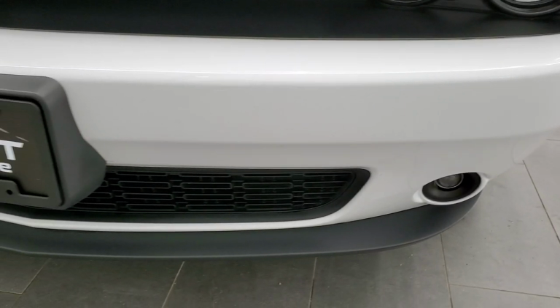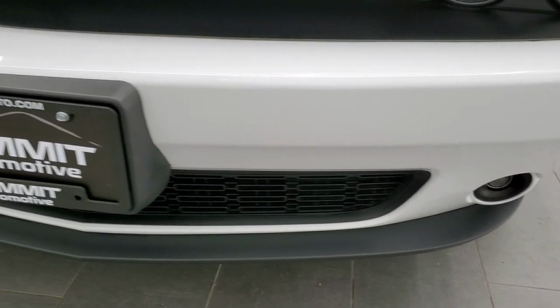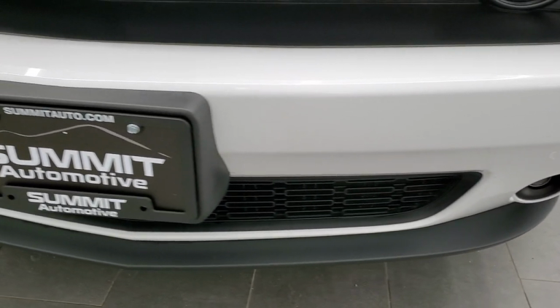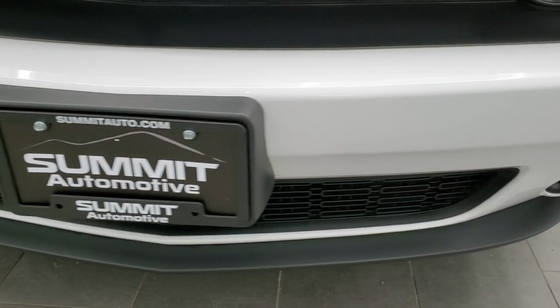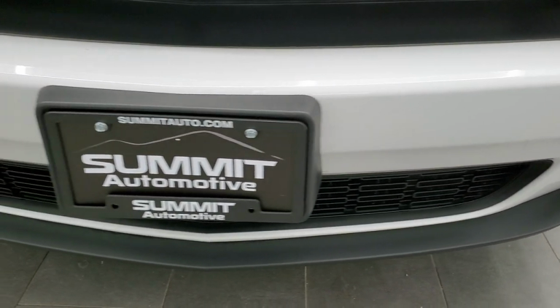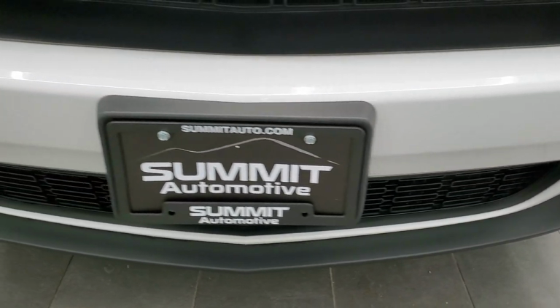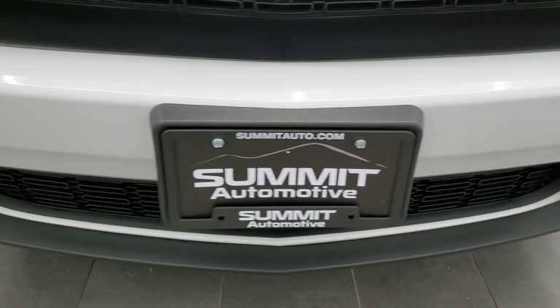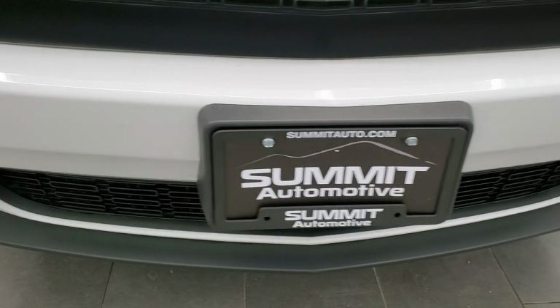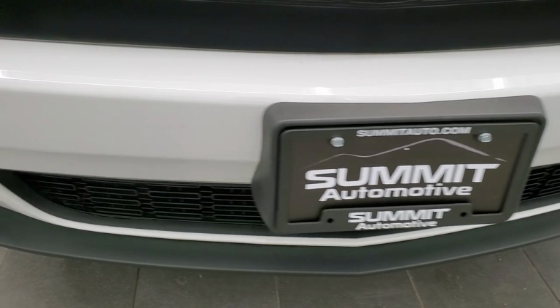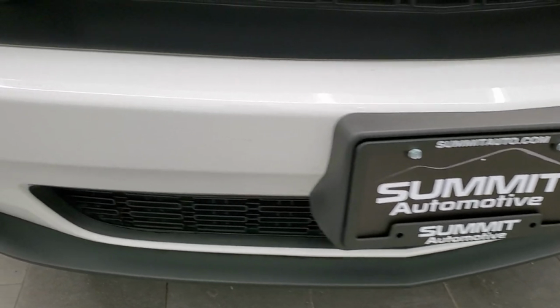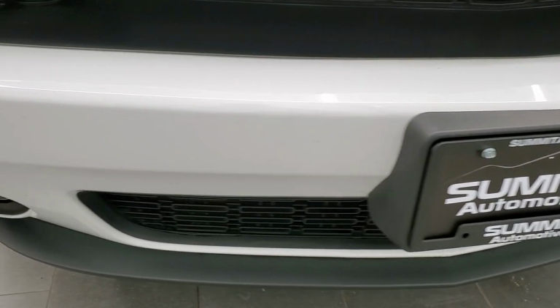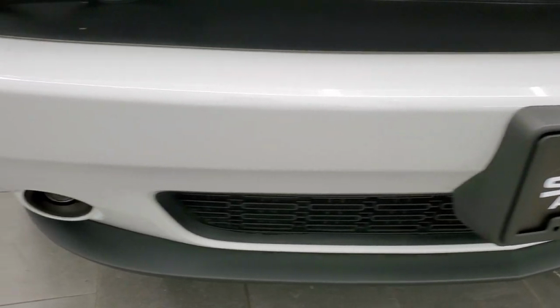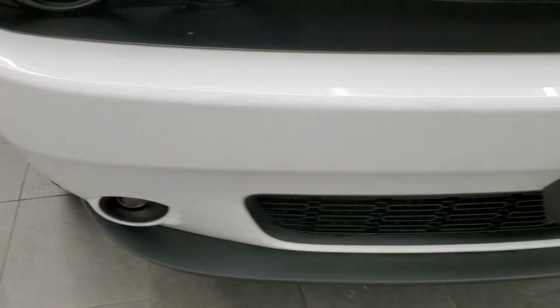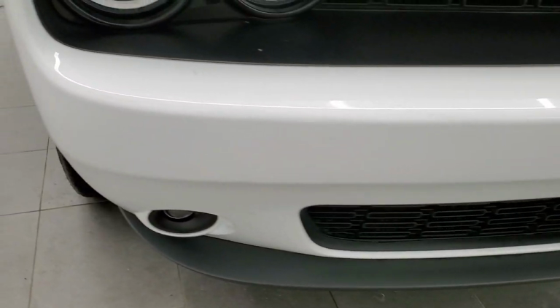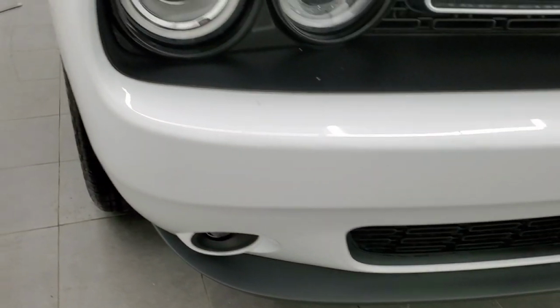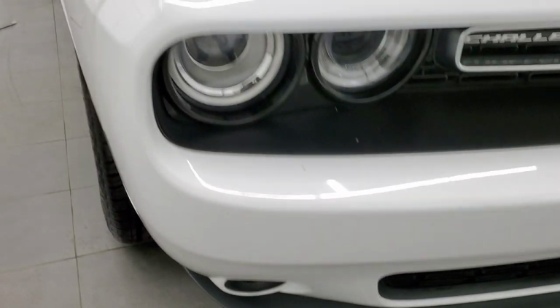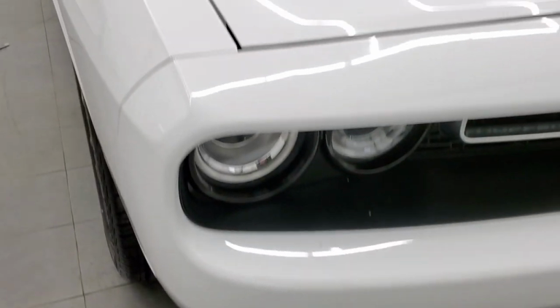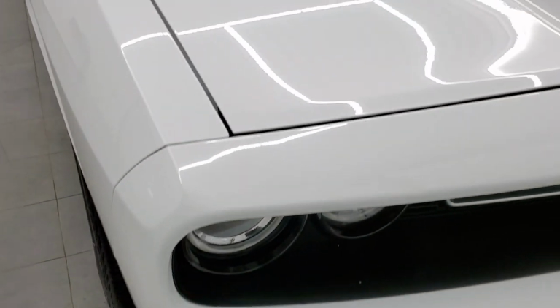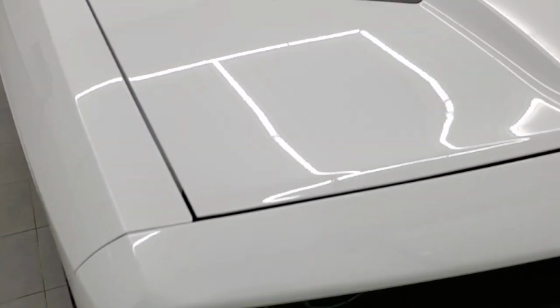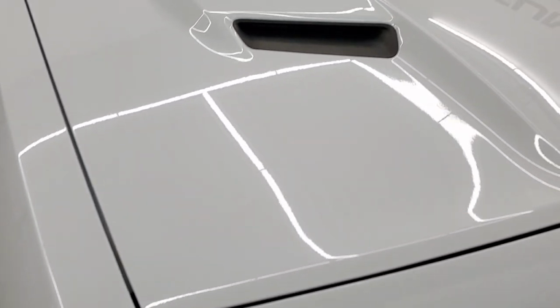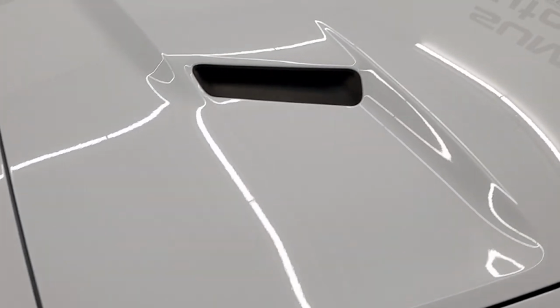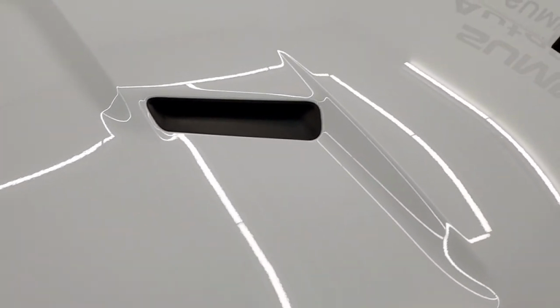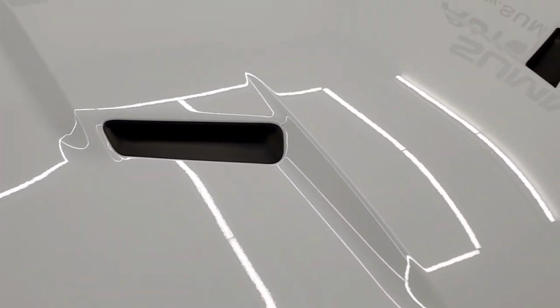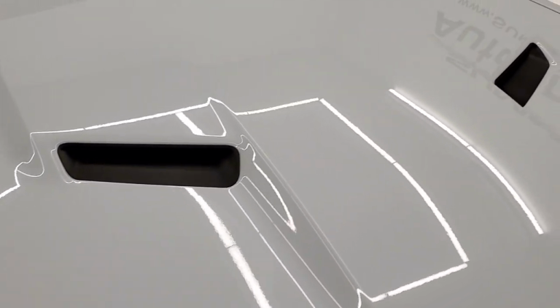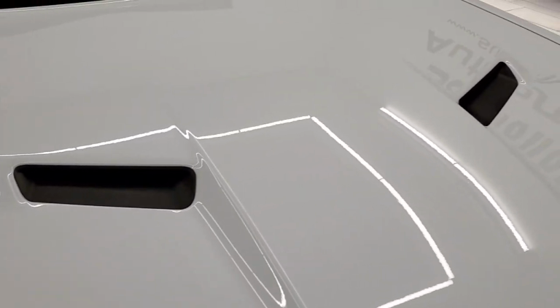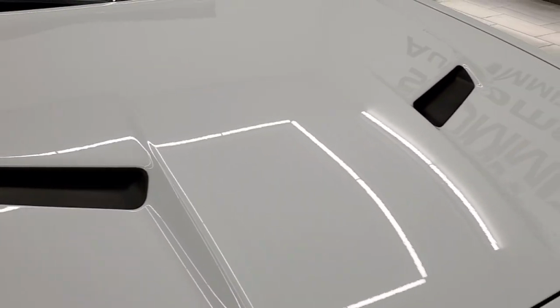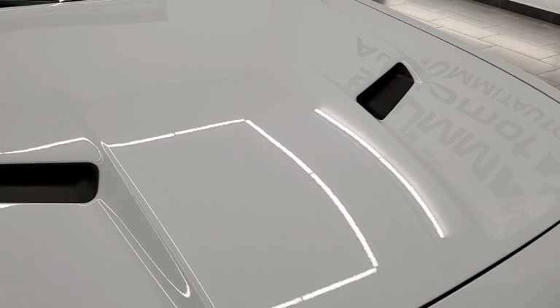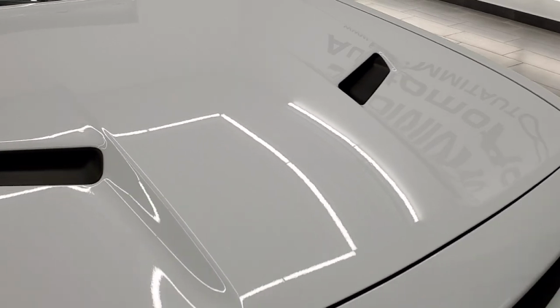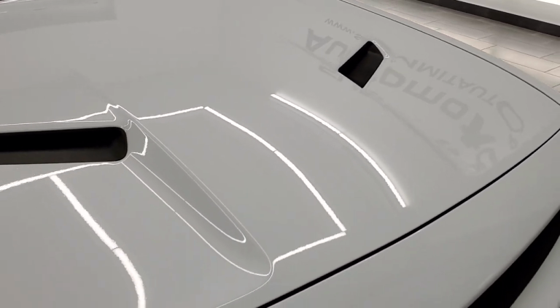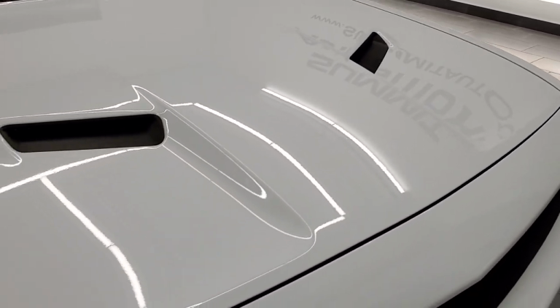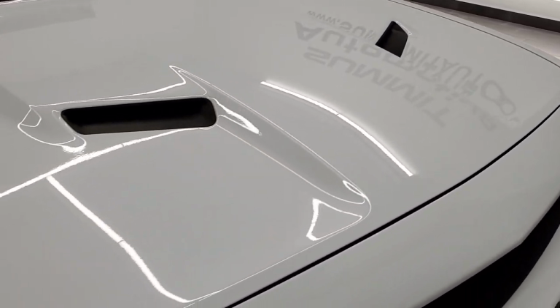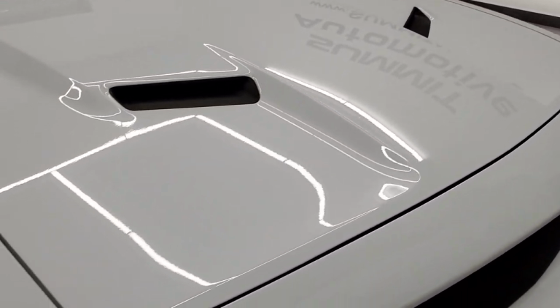The front bumper is in really nice shape — I didn't see any dents, dings, or cracks on that. And the hood is in very nice condition as well, with no dents or dings.